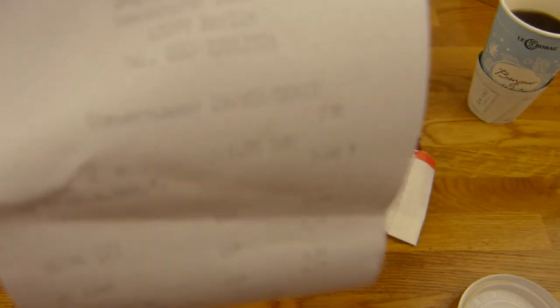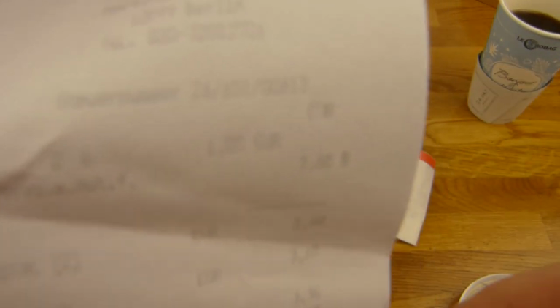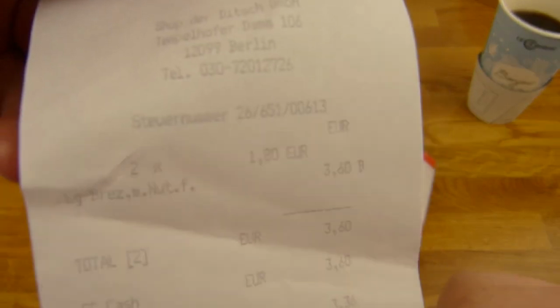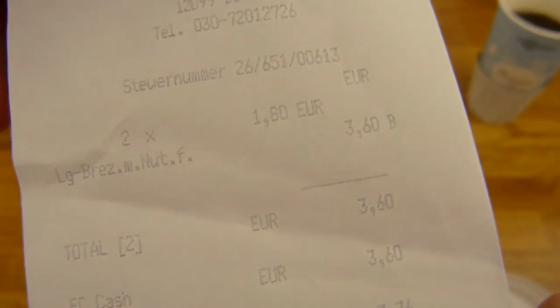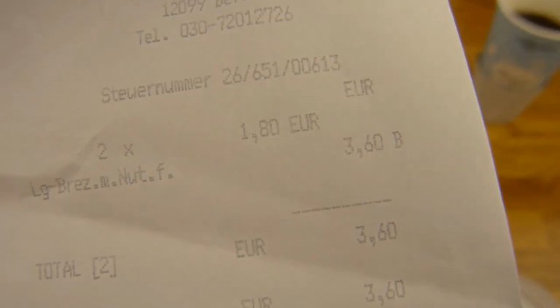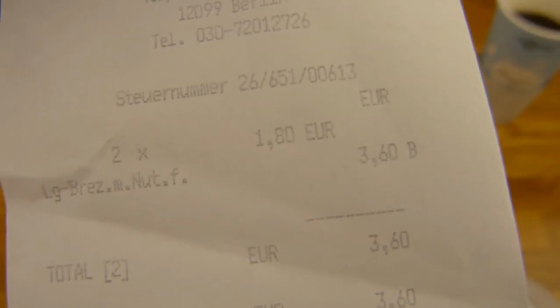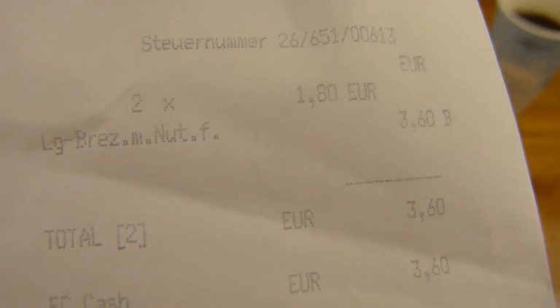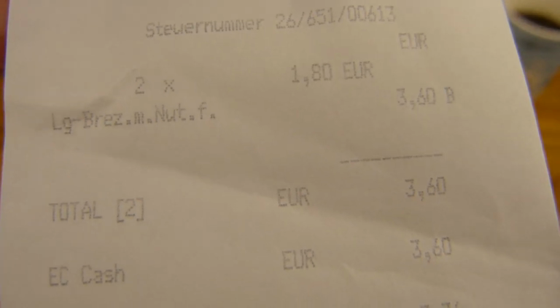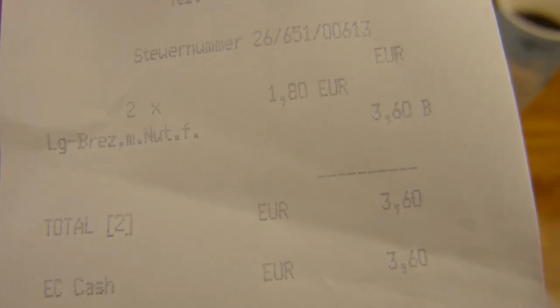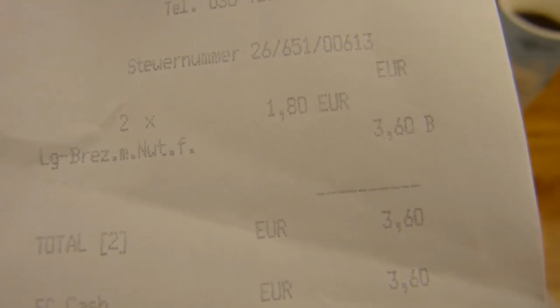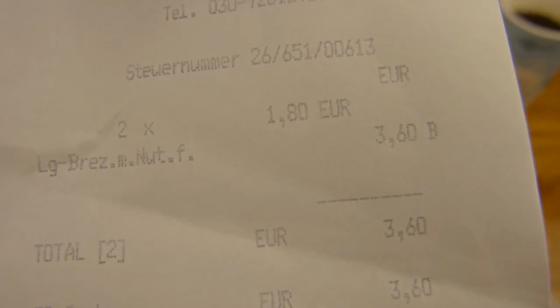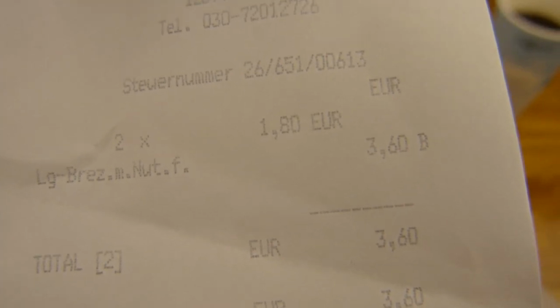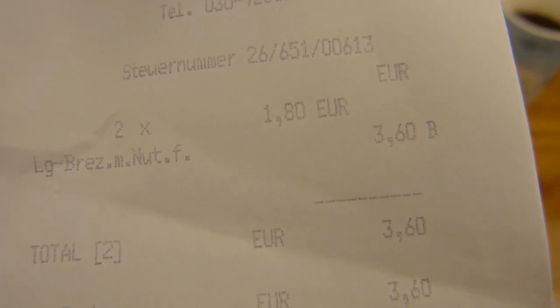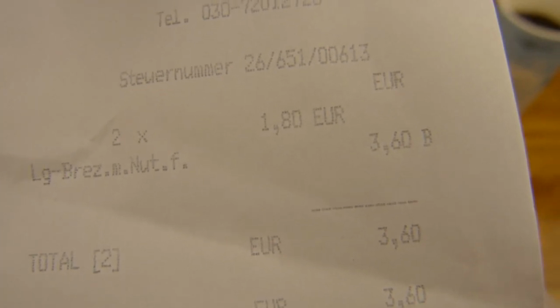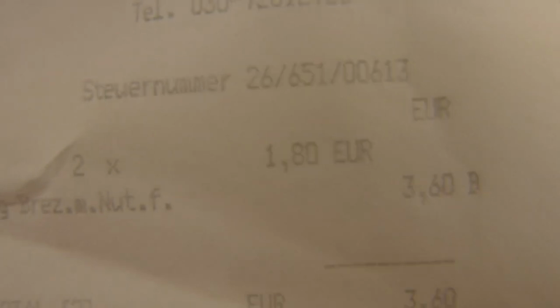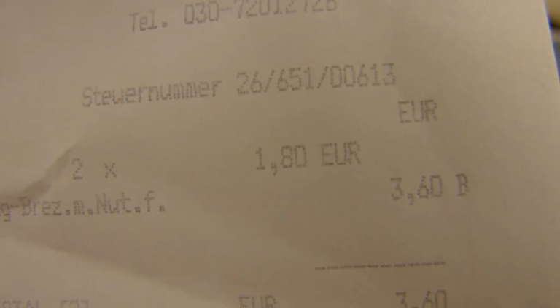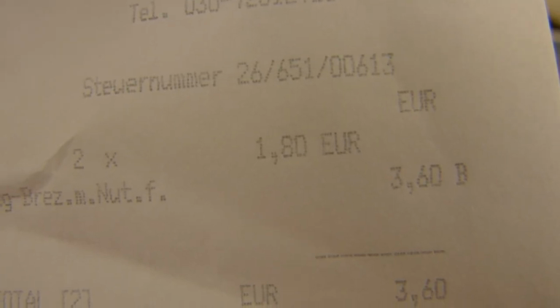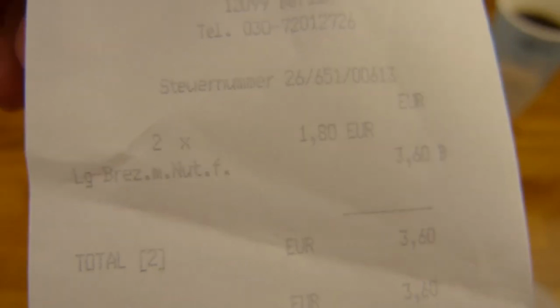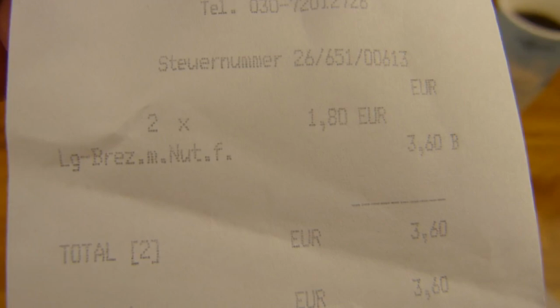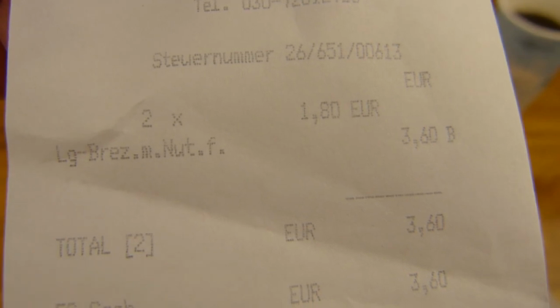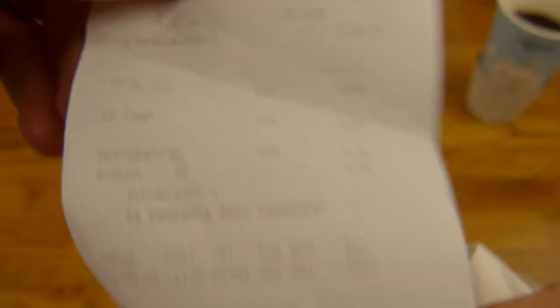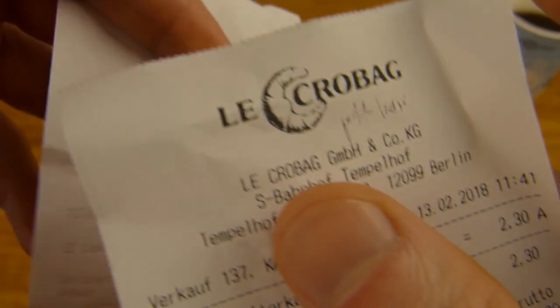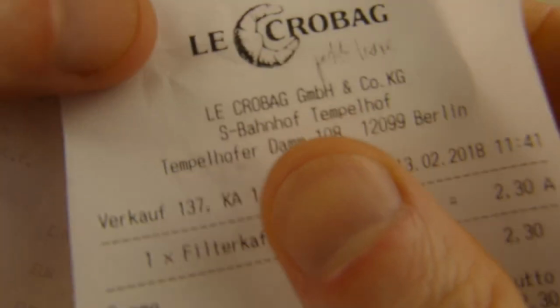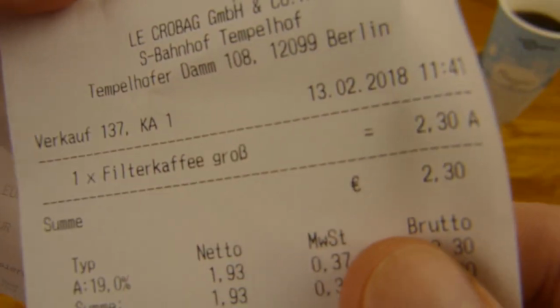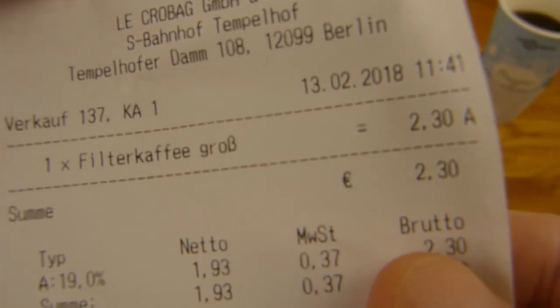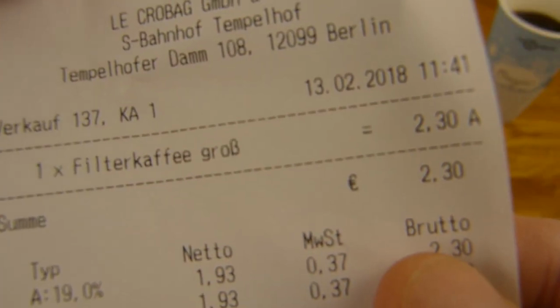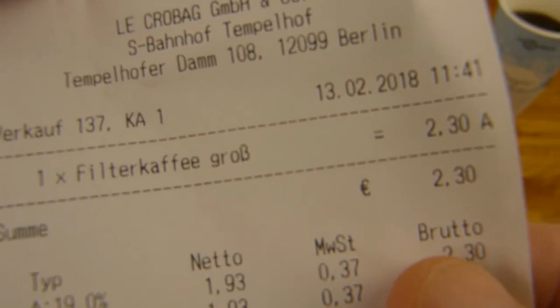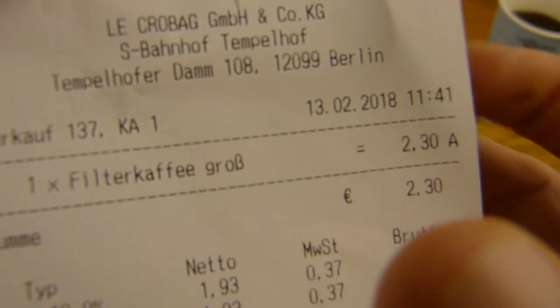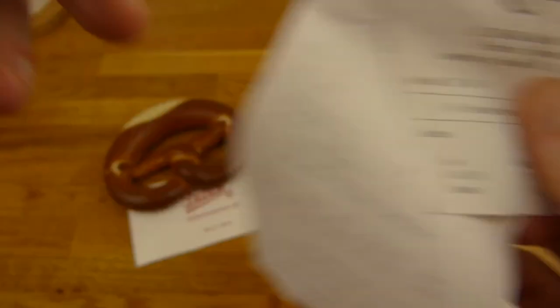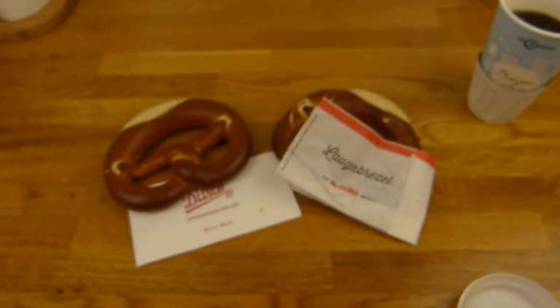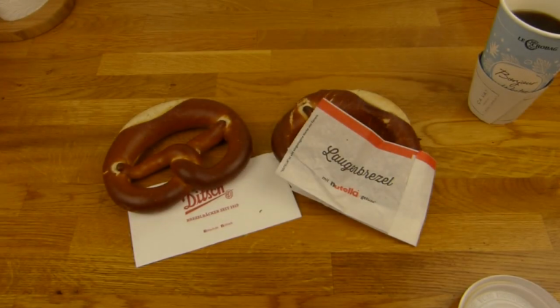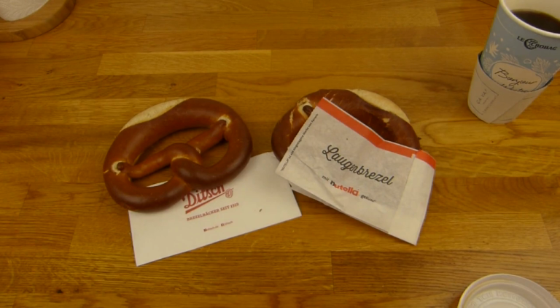Now let's get to the Nutella. What's the price of this one? 1.80. So two pieces, 3.60. You can see it — 1.80, Ditsch. Coffee as always, 2.30, drip coffee large. So let's eat.